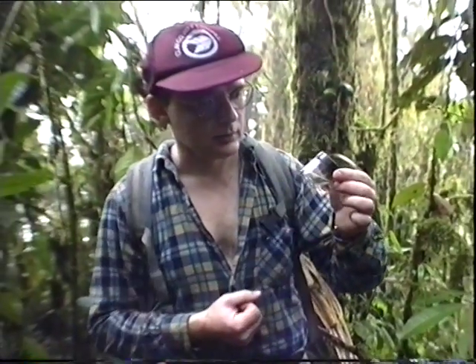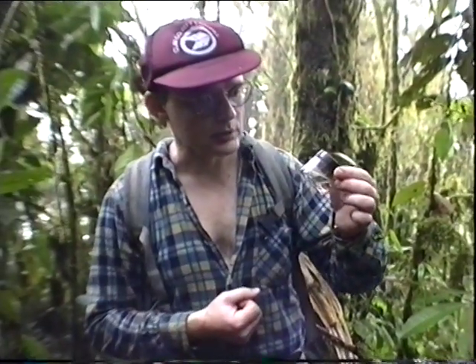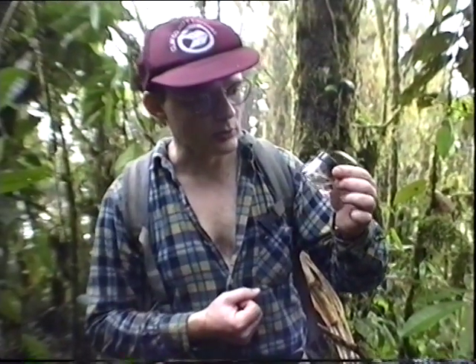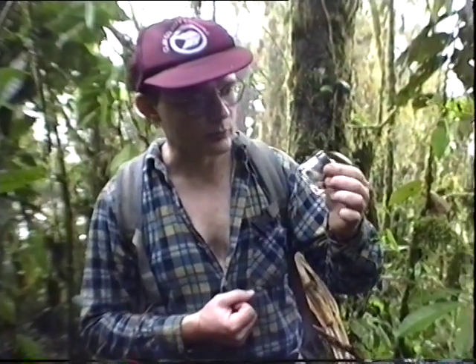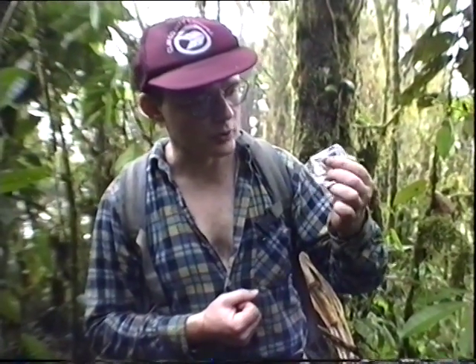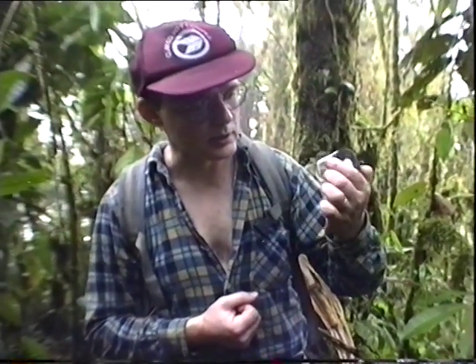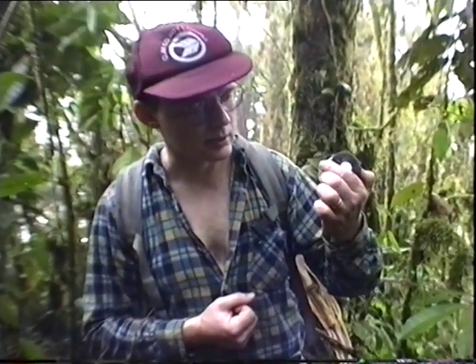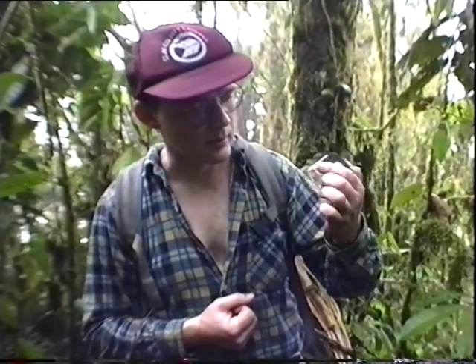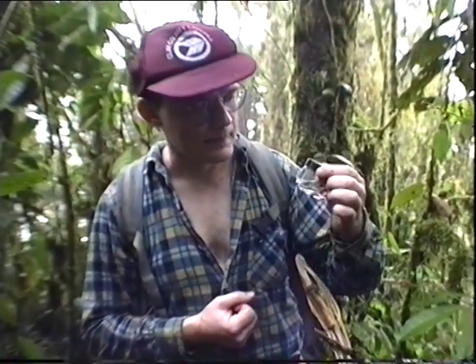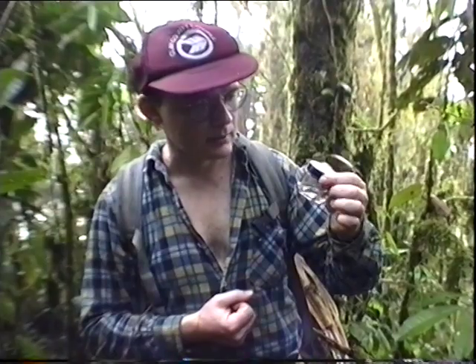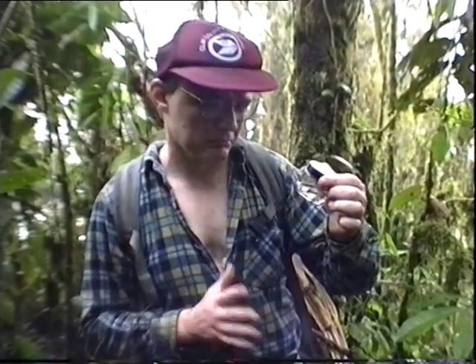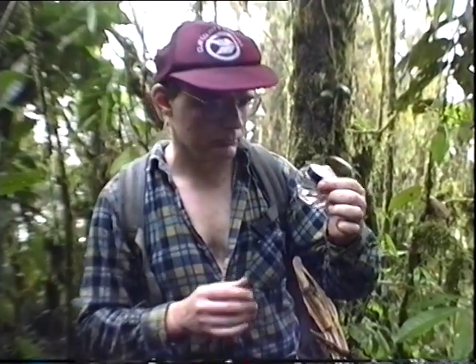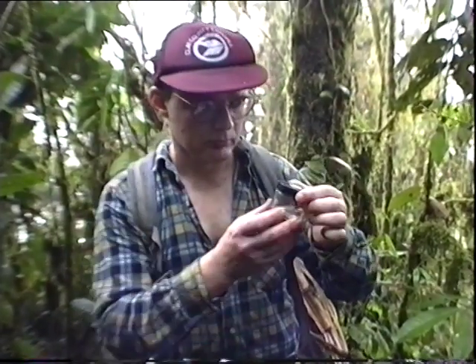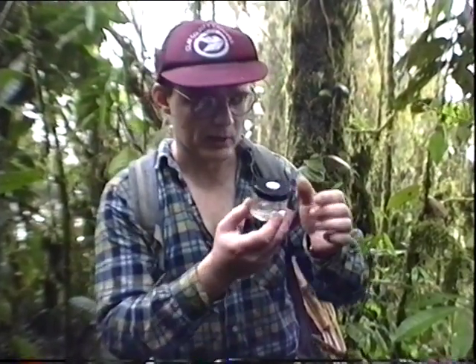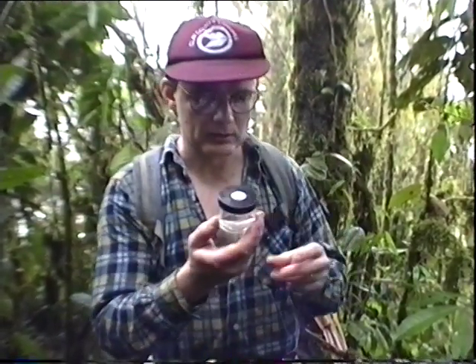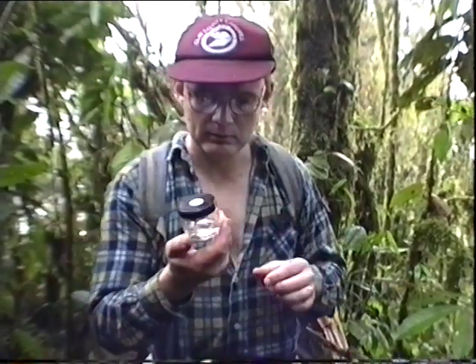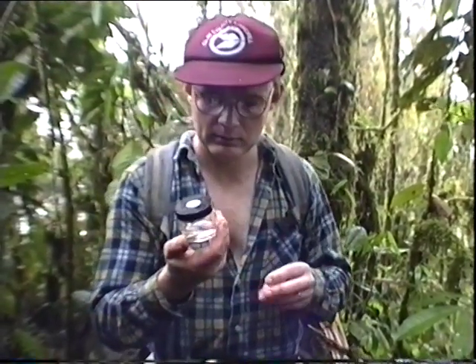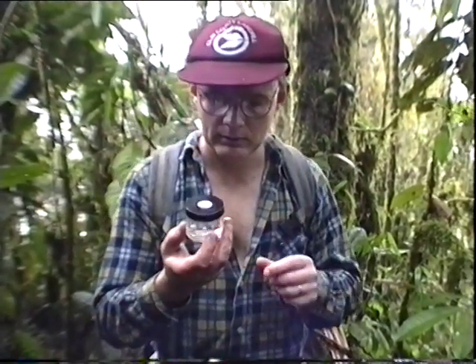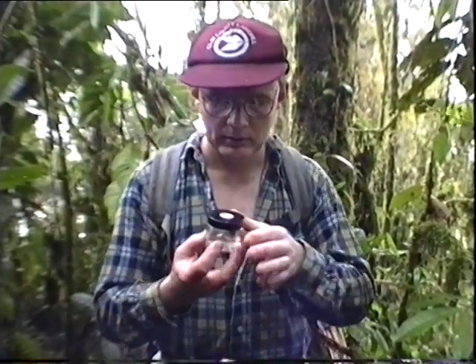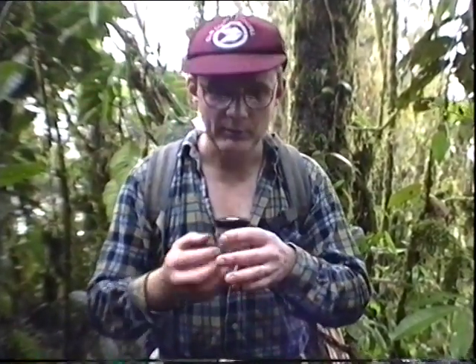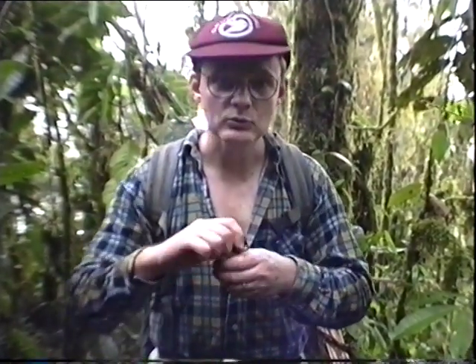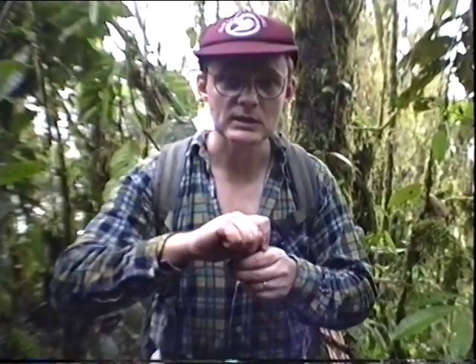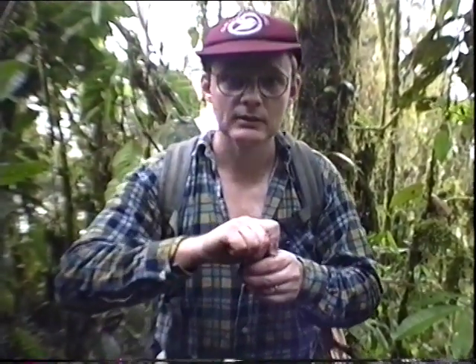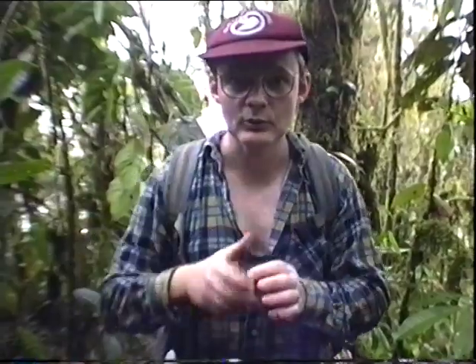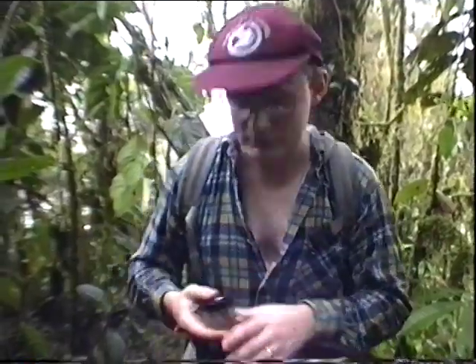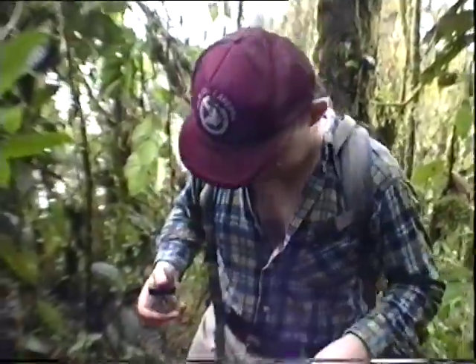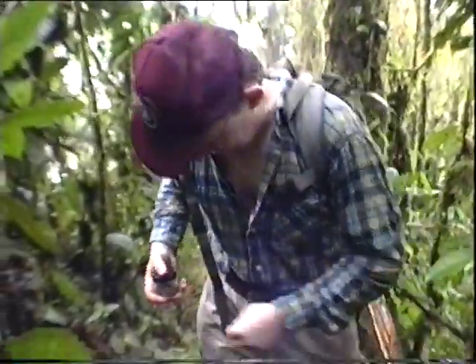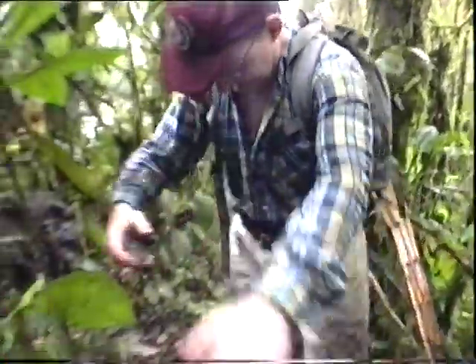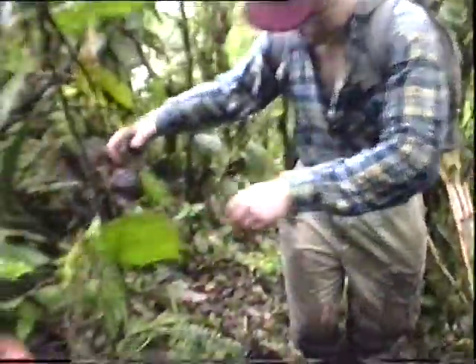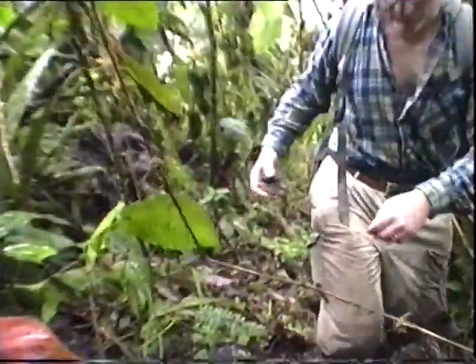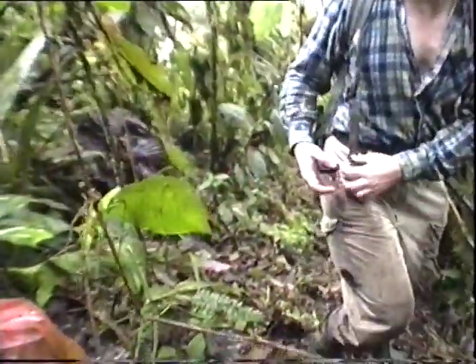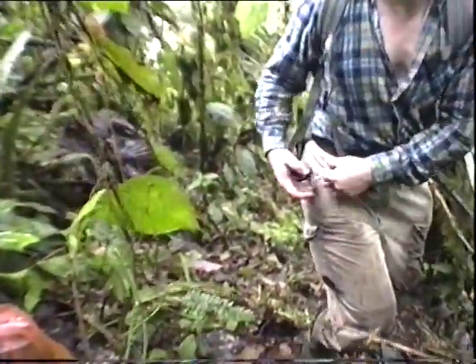We still don't know for sure what this is. I'm hesitant — maybe it's a new species, who knows. Could be Dracula ridii.